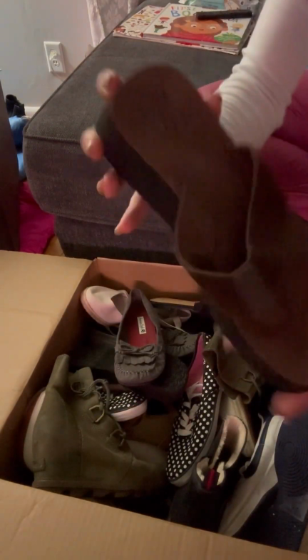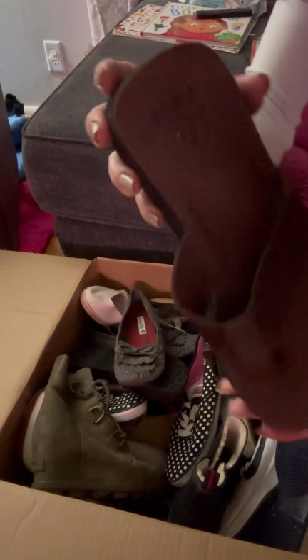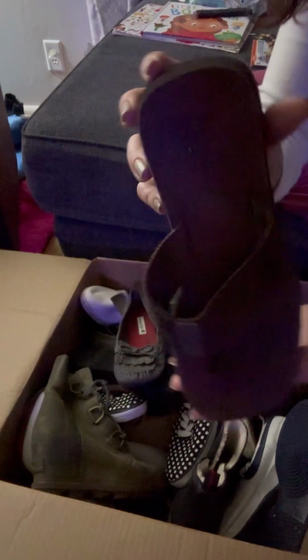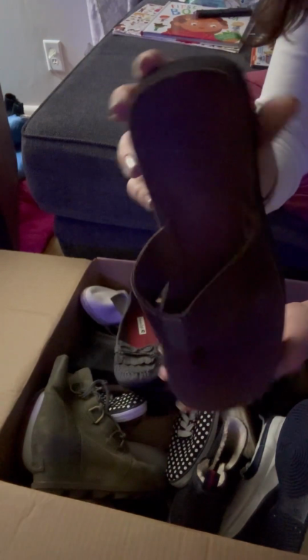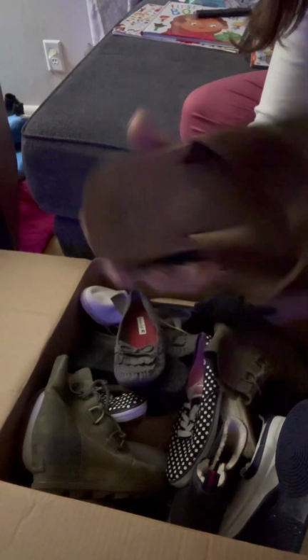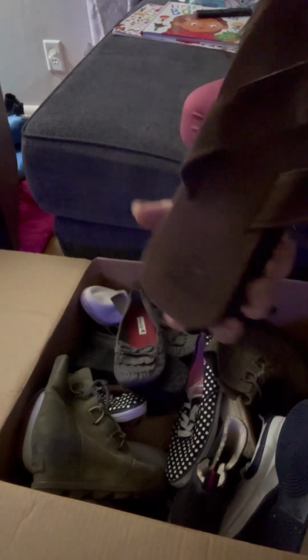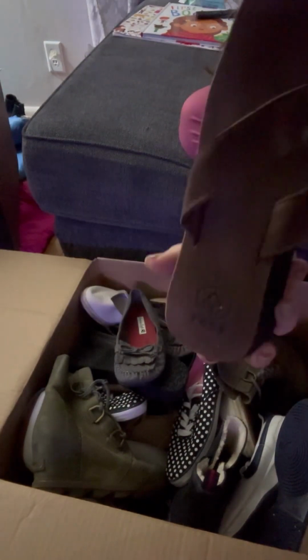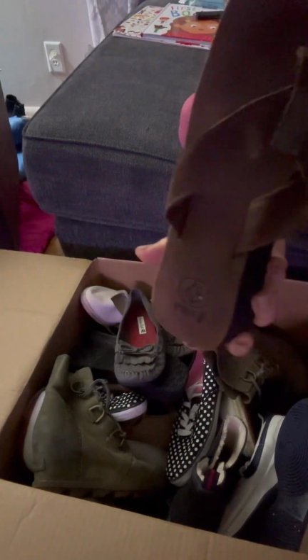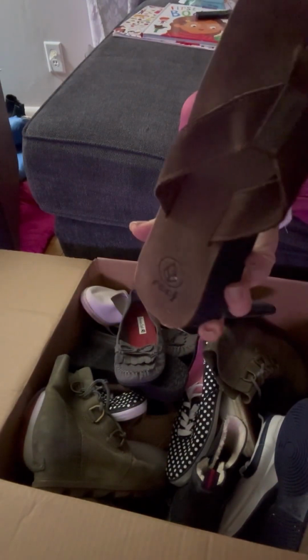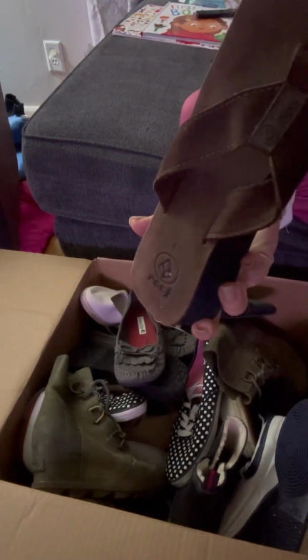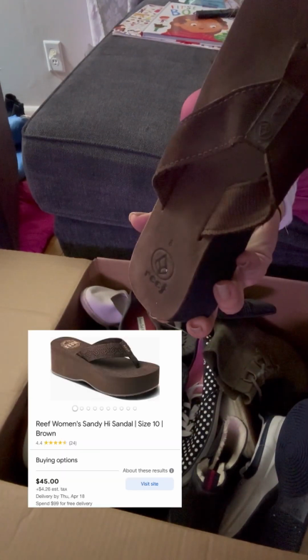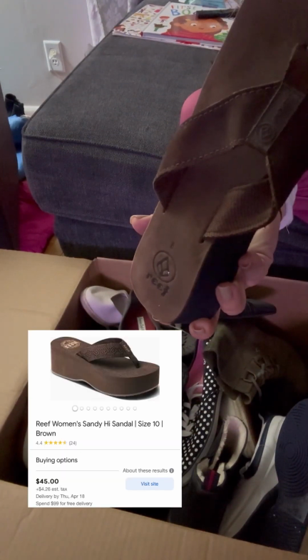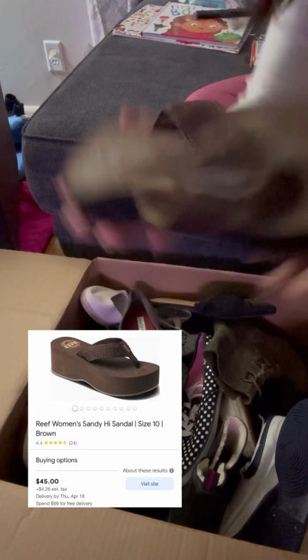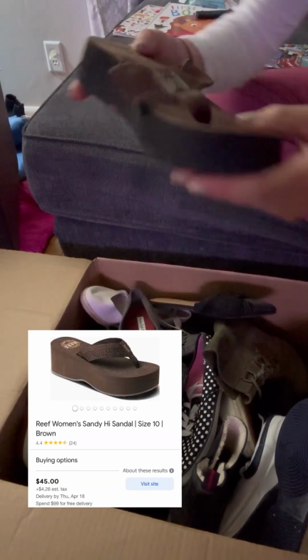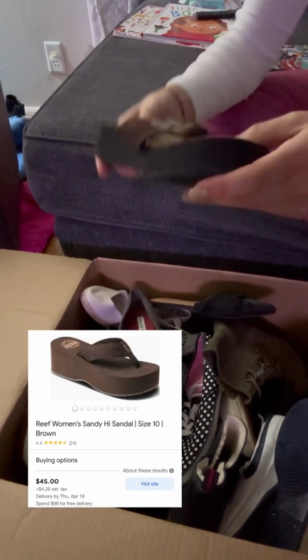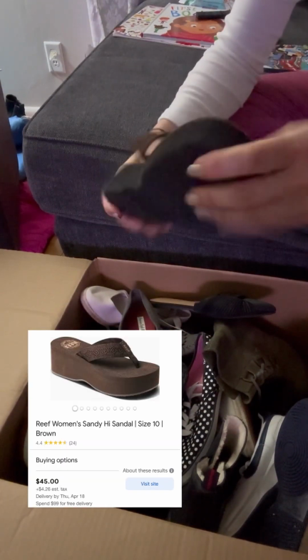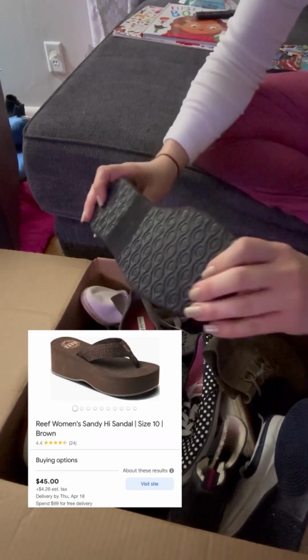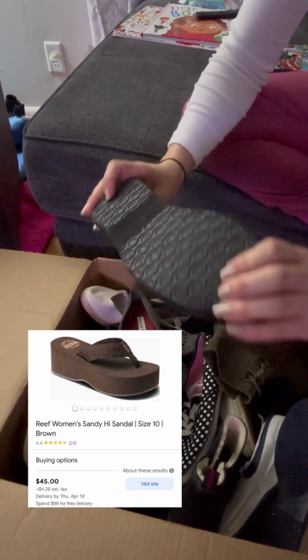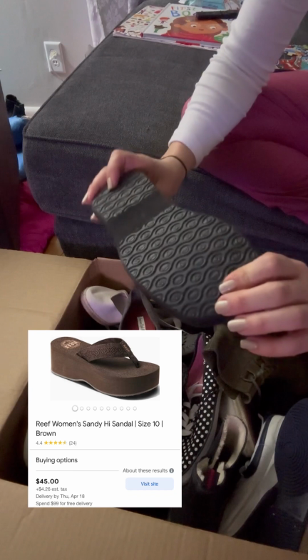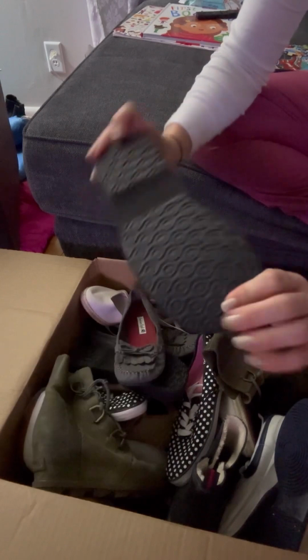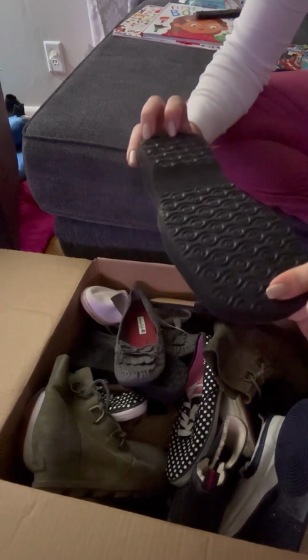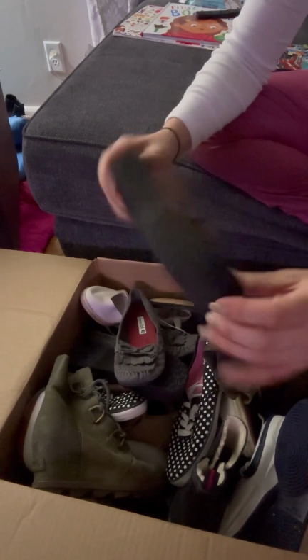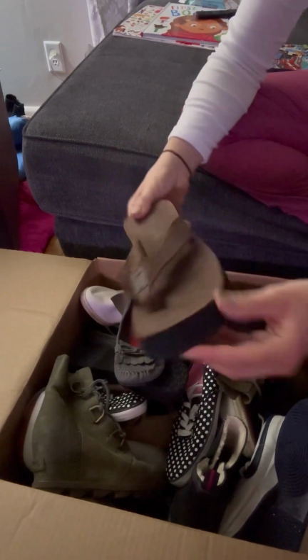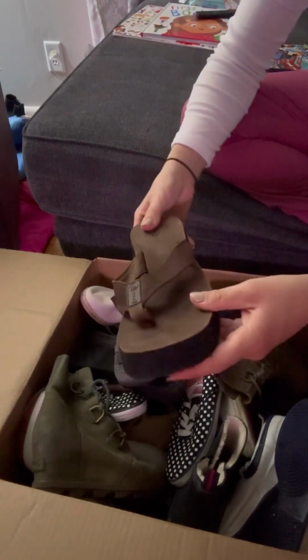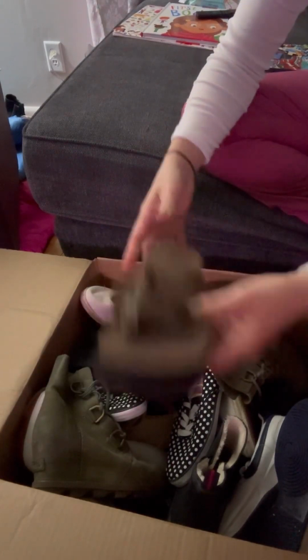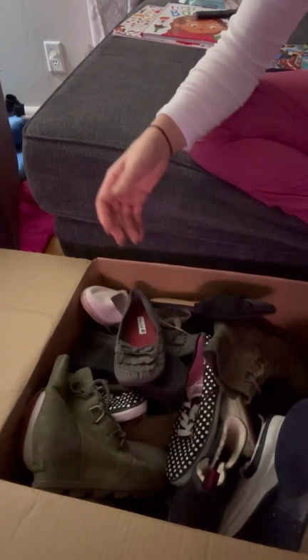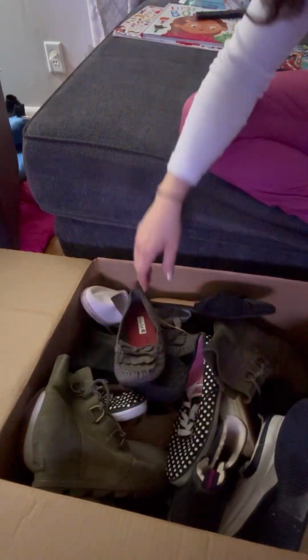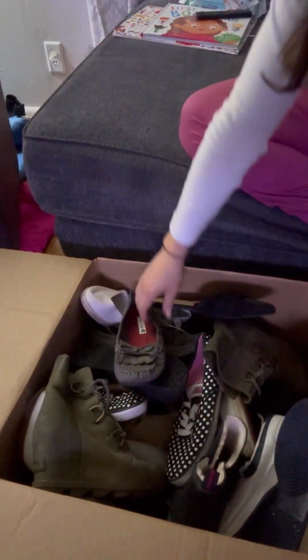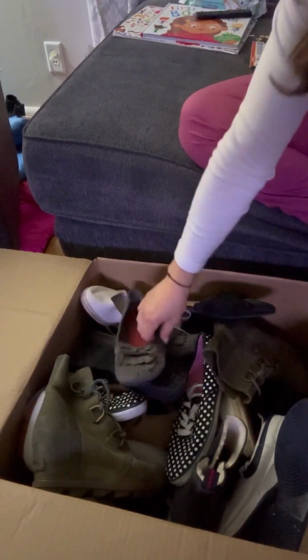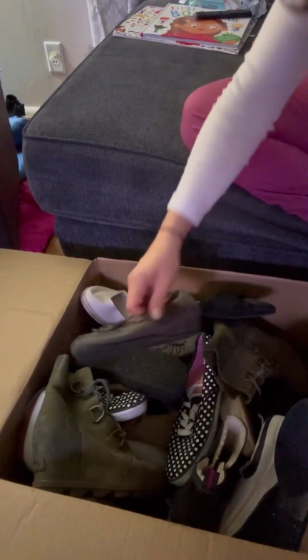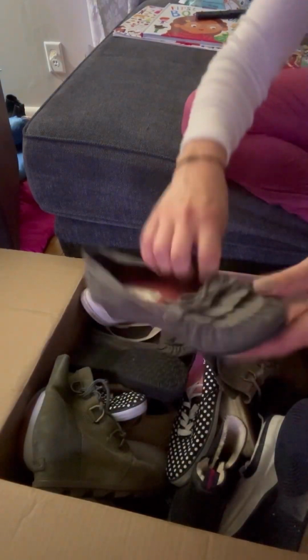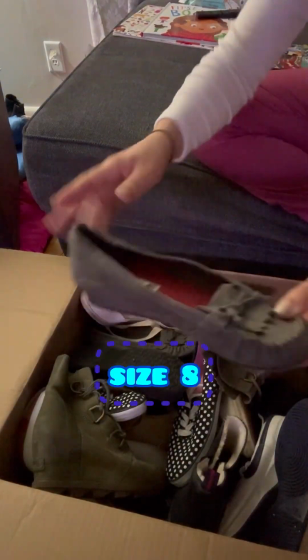I found these Reef size 8 sandals. I didn't know the brand but I looked it up. It looks like they're sold on Amazon so not for a high amount, but honestly they're my size and they're awesome, so I'll probably keep them.